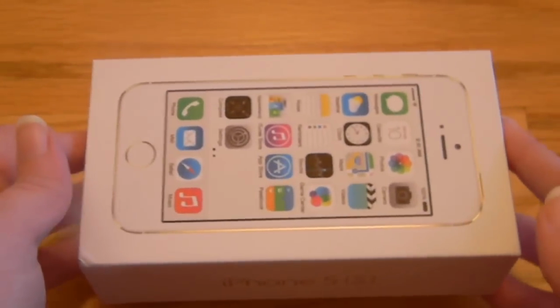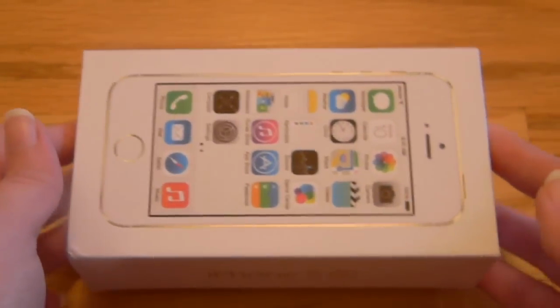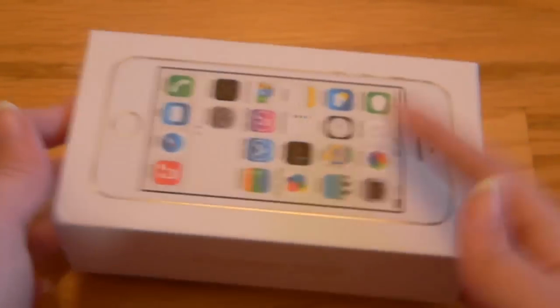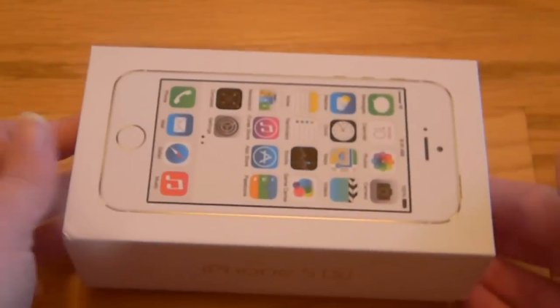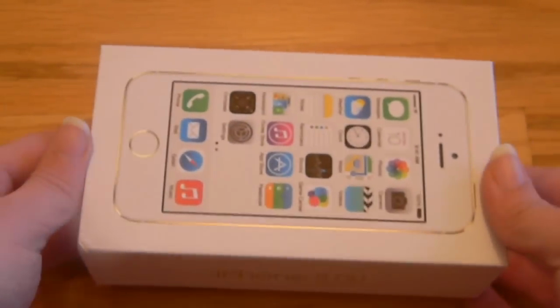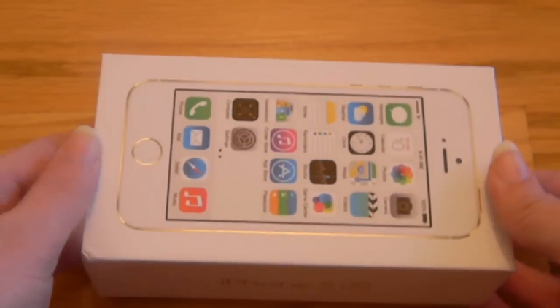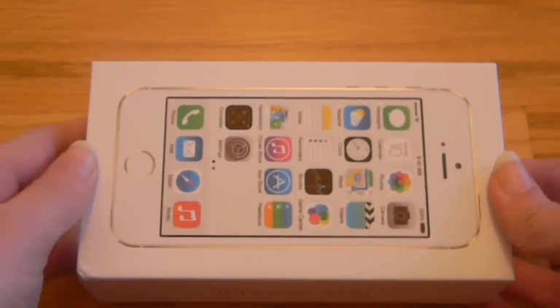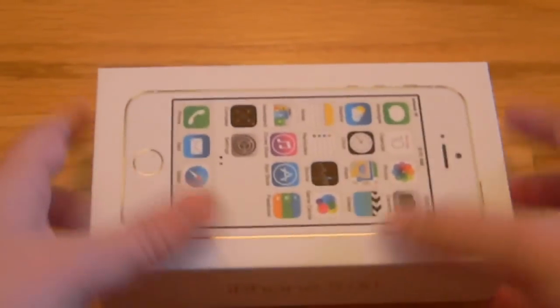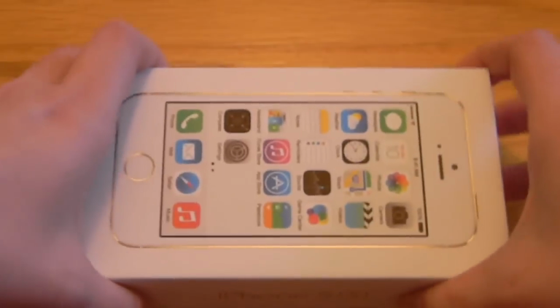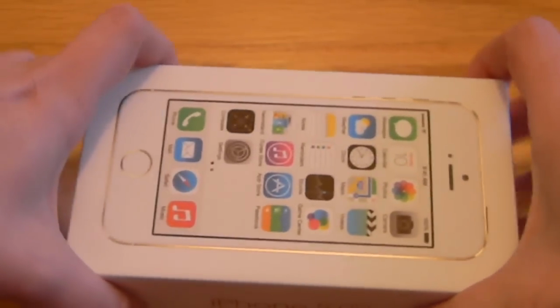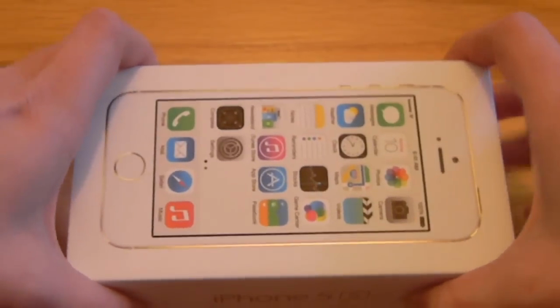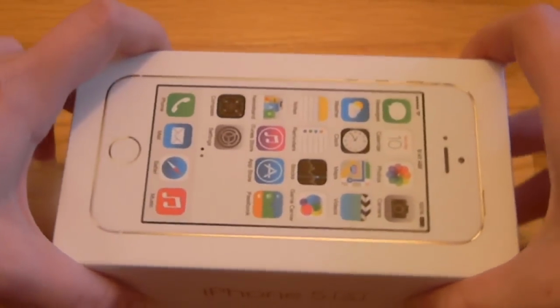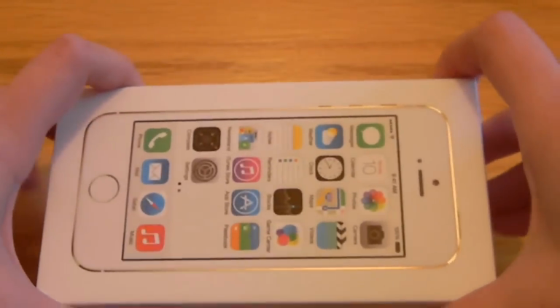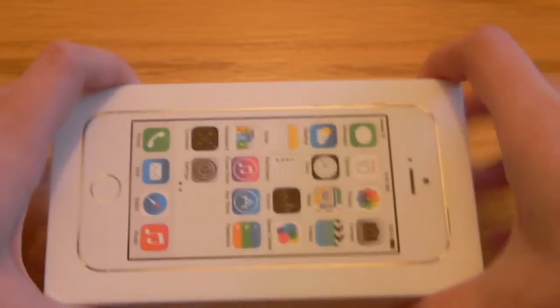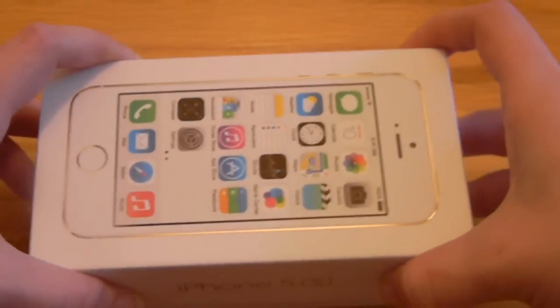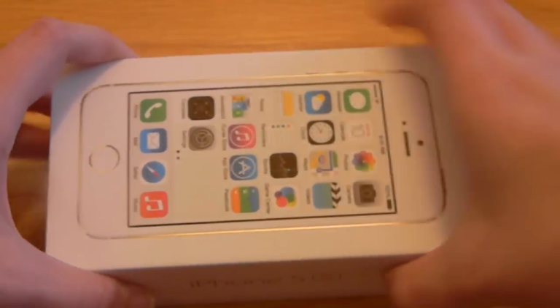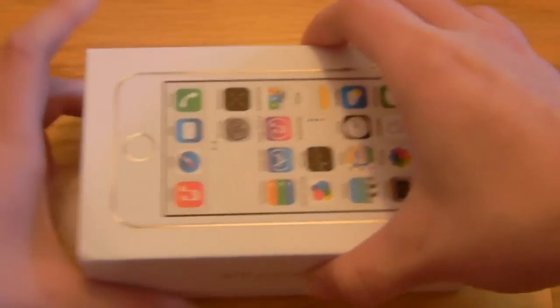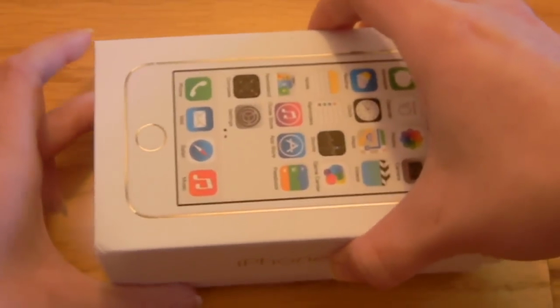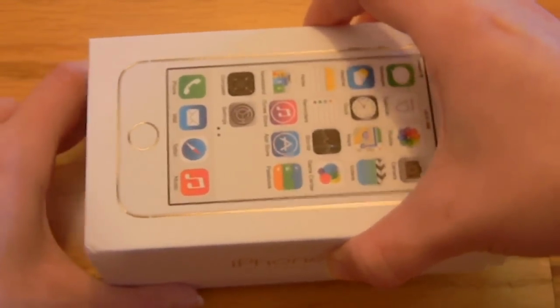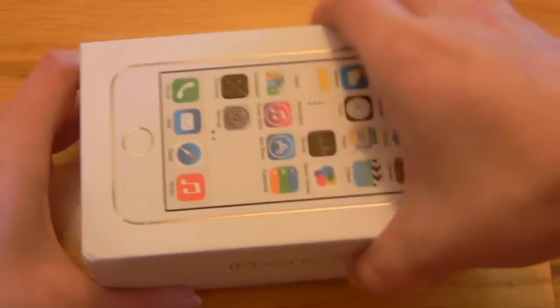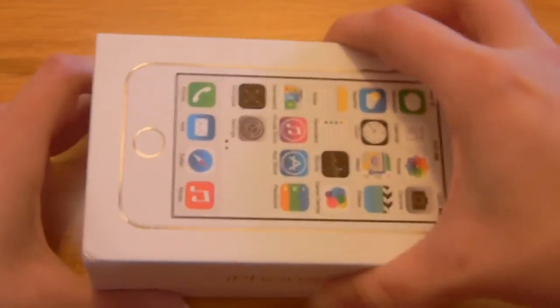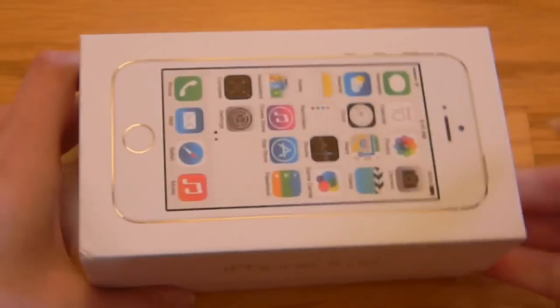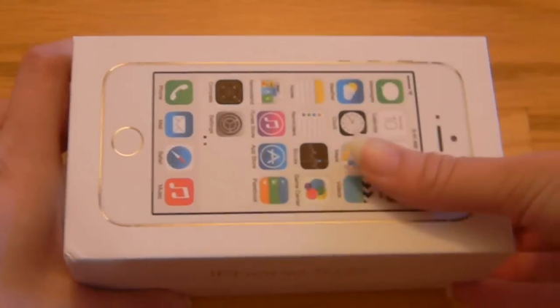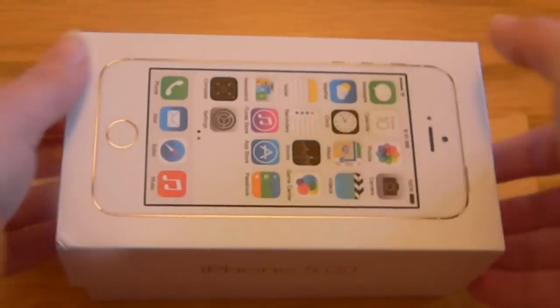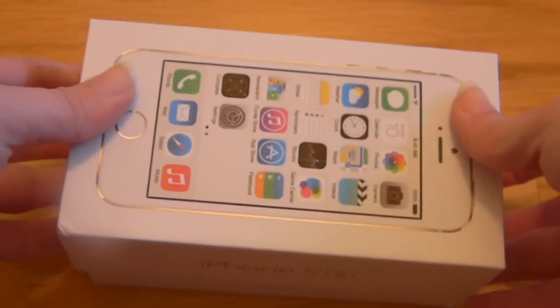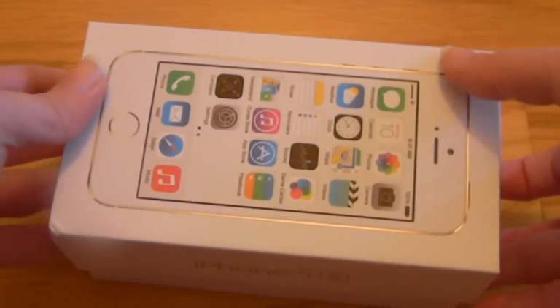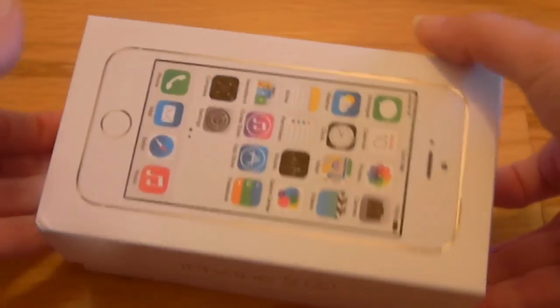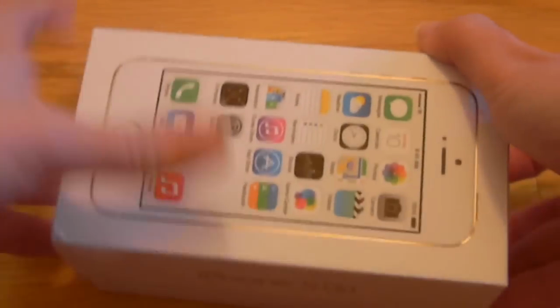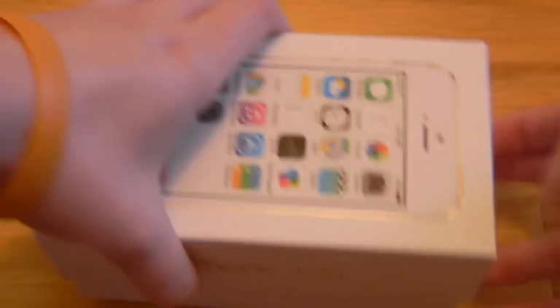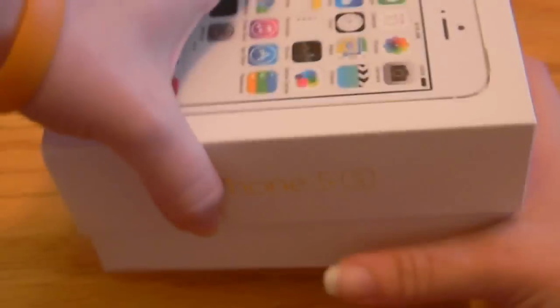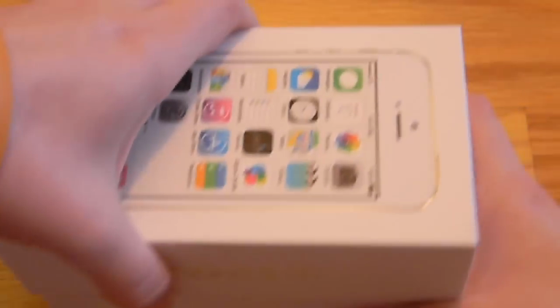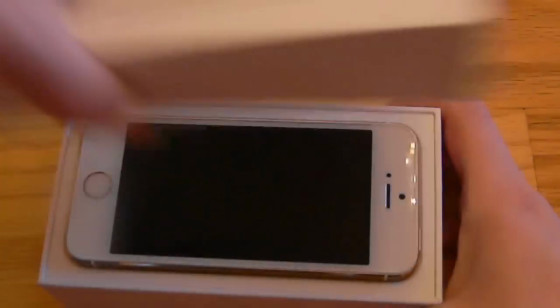I got it in gold from AT&T. As you know, for the event on September 20th, they didn't have any gold ones, so I ordered mine online at 3 a.m. I'm just getting it in the mail today, September 25th.